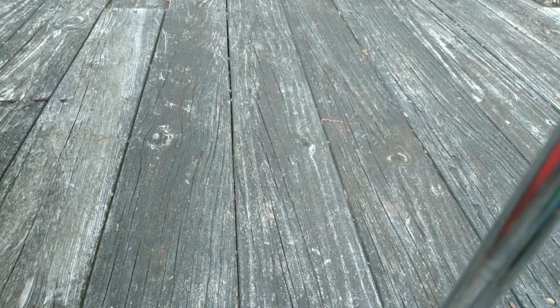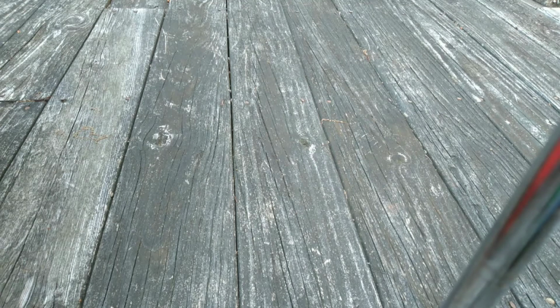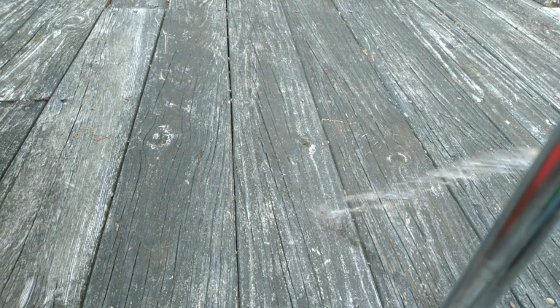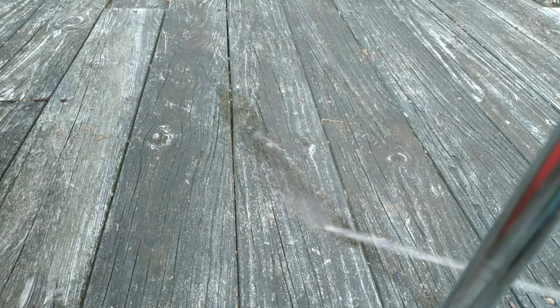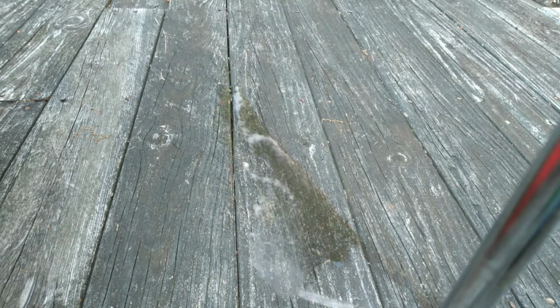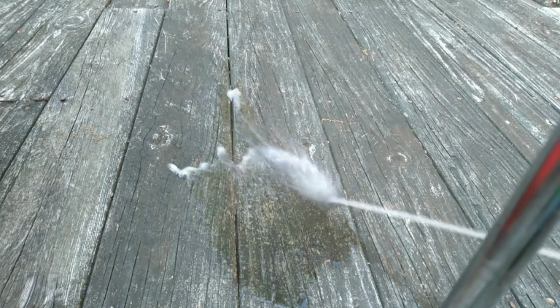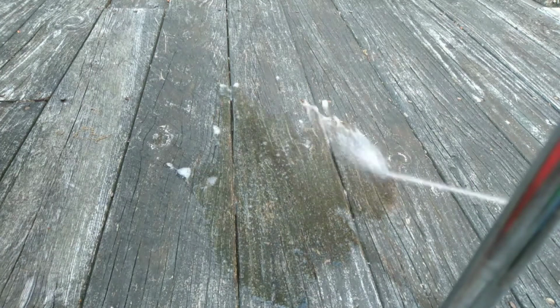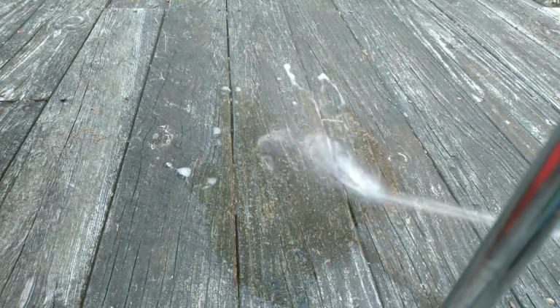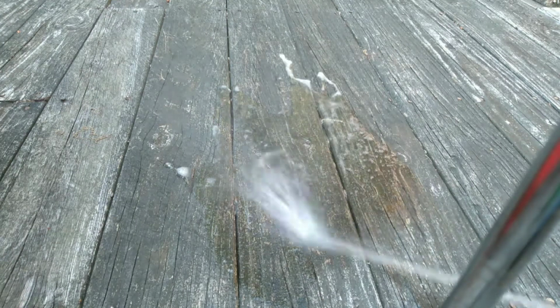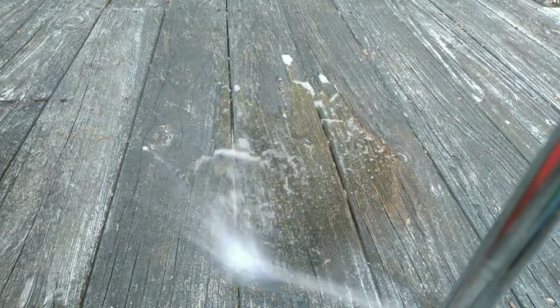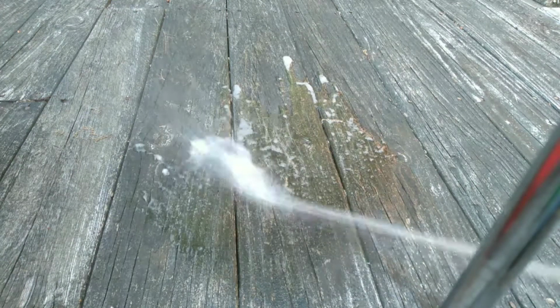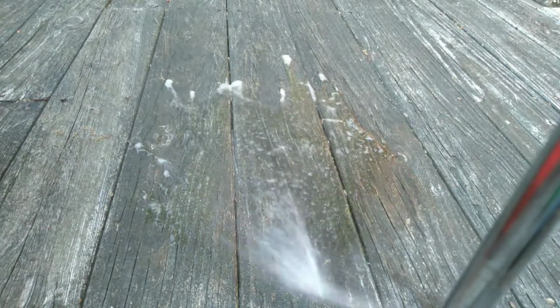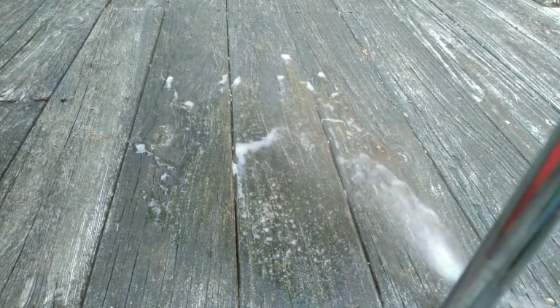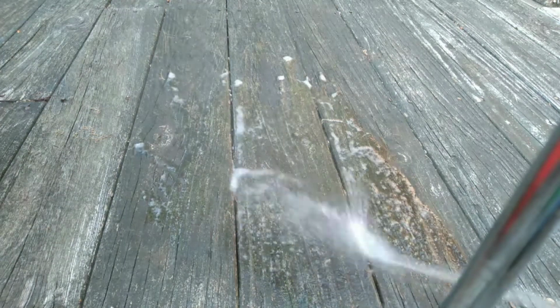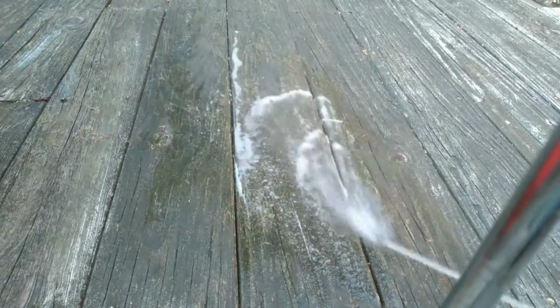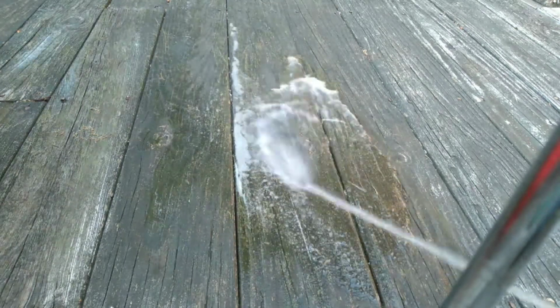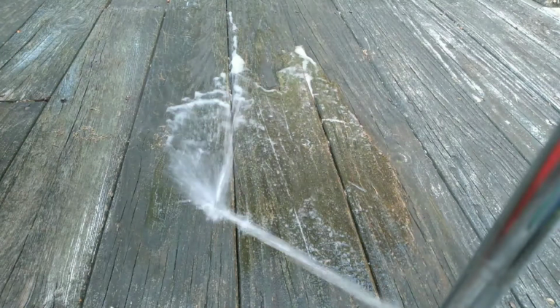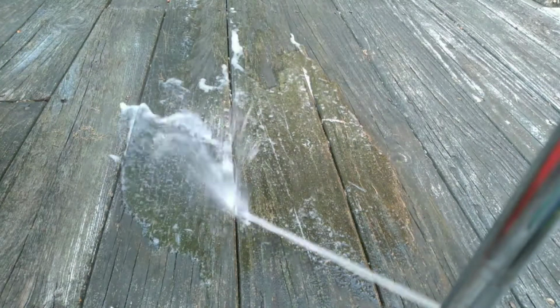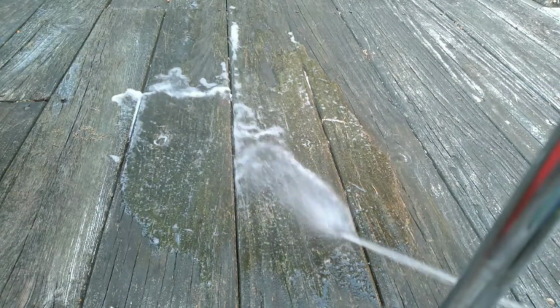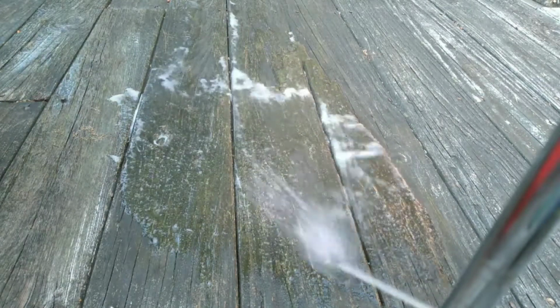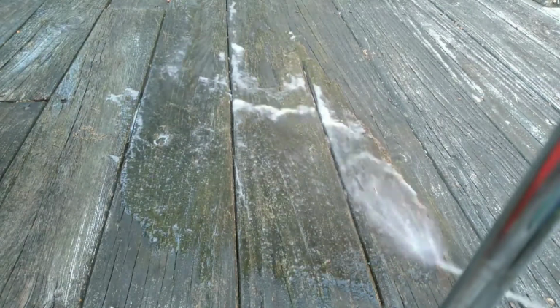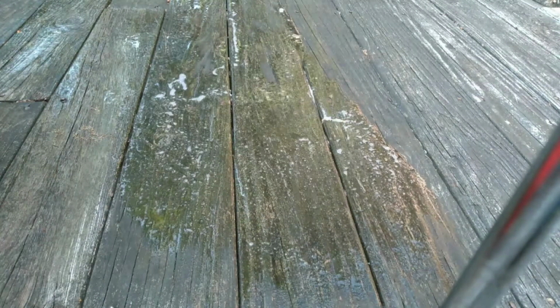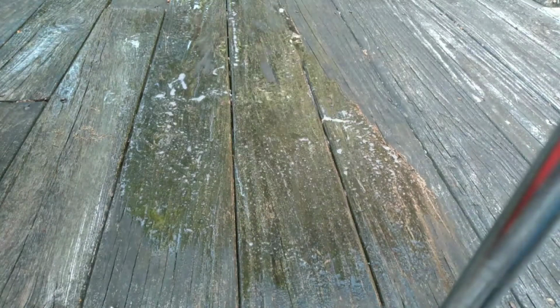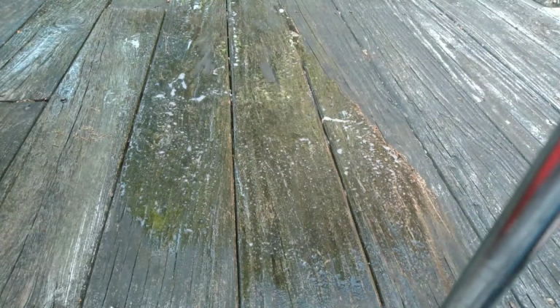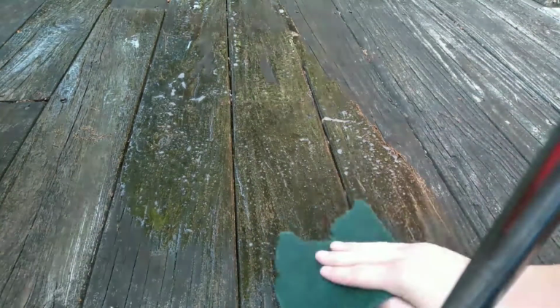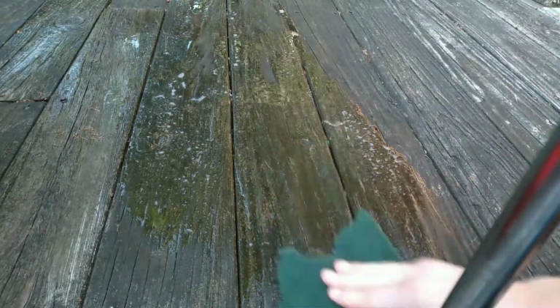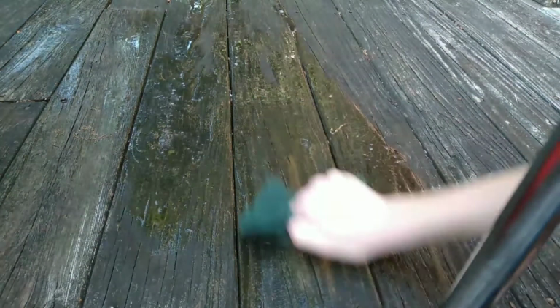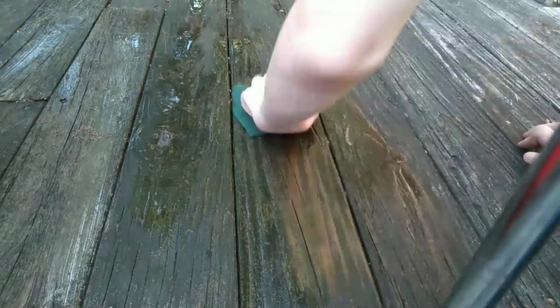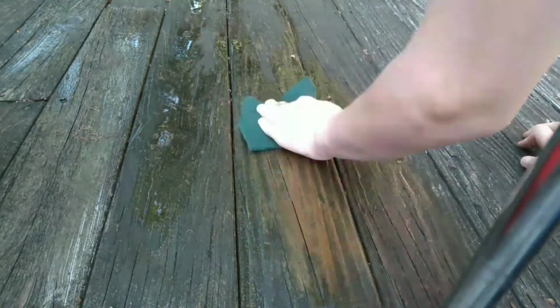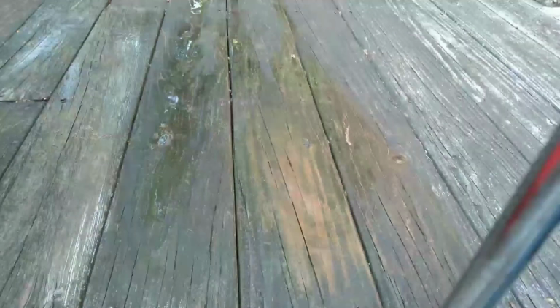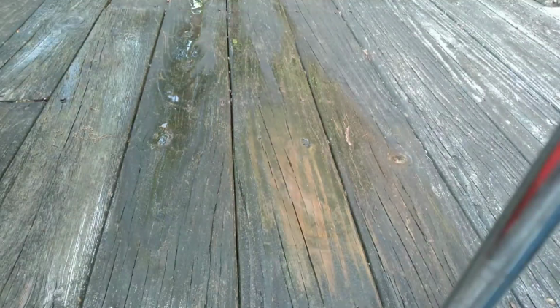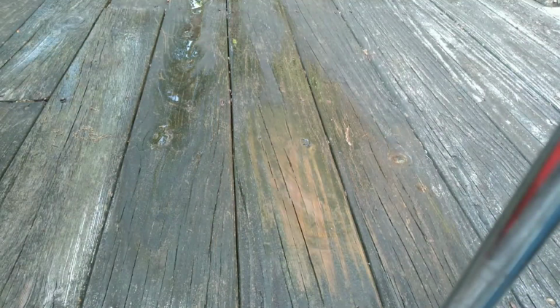I'll start by lightly rinsing the area with some soap. Then I will use some scotch brite to get off the heavy crud.